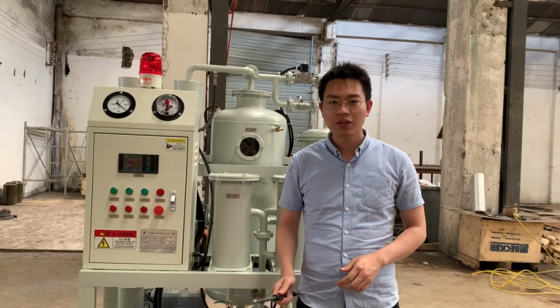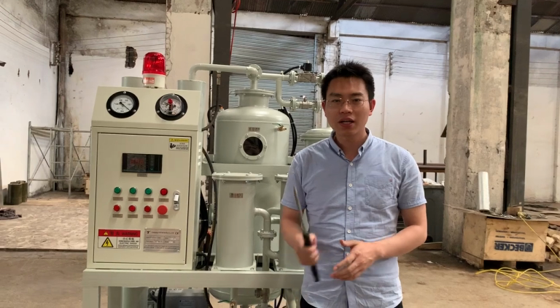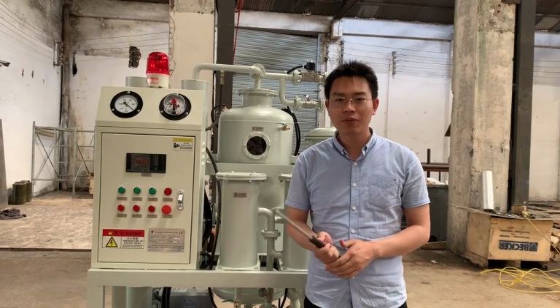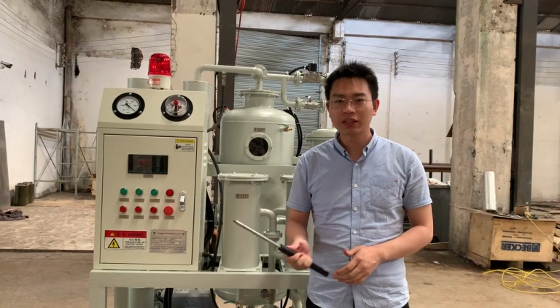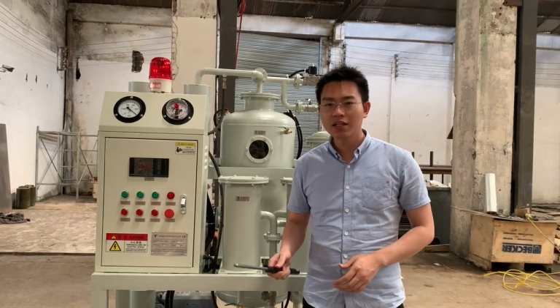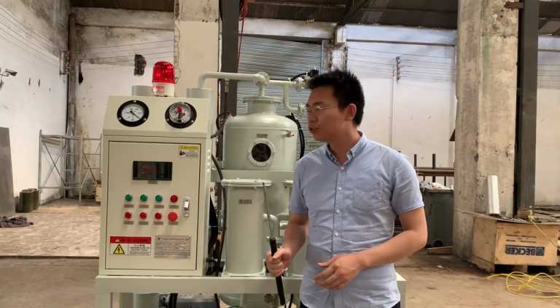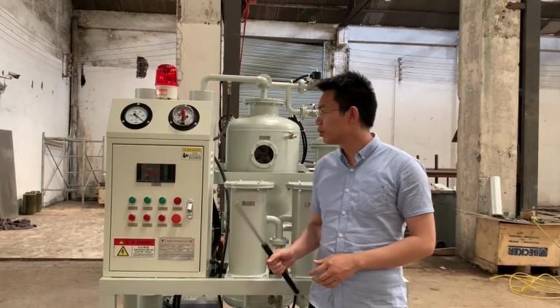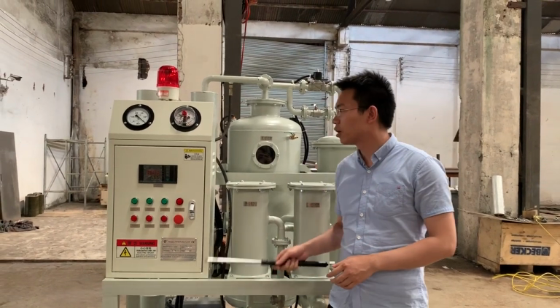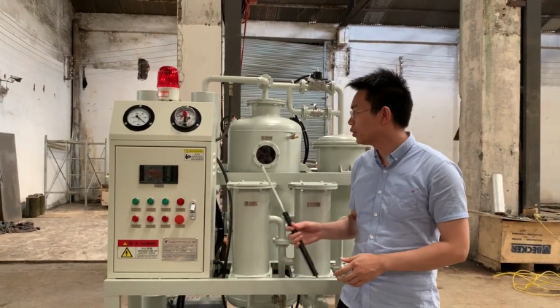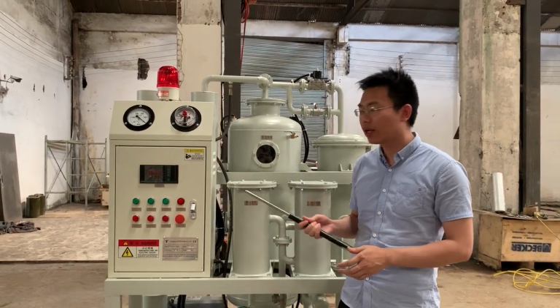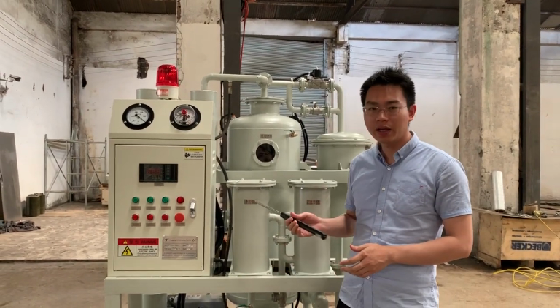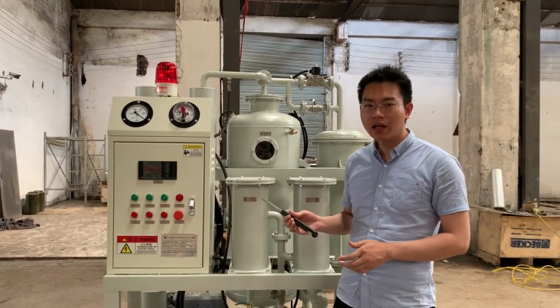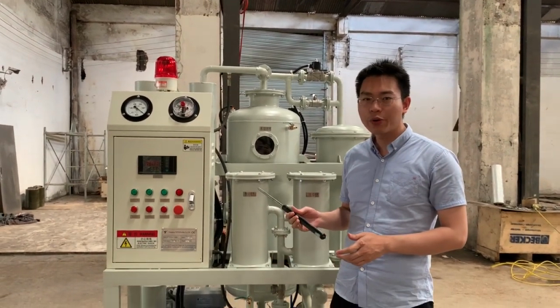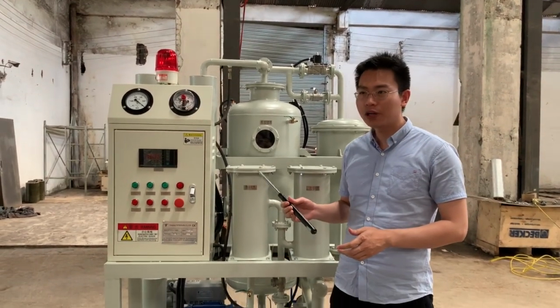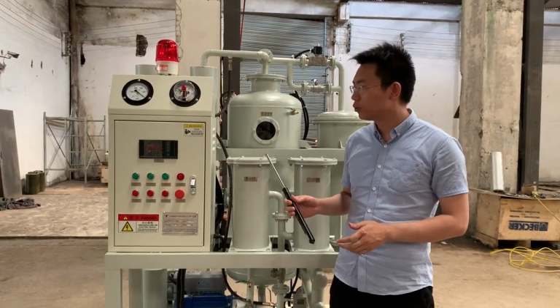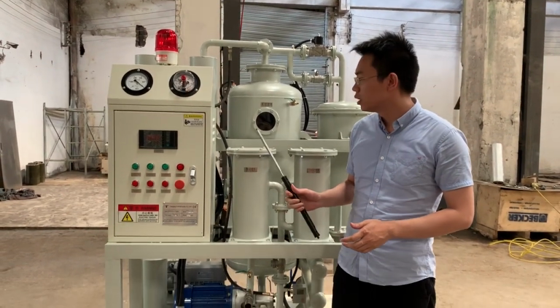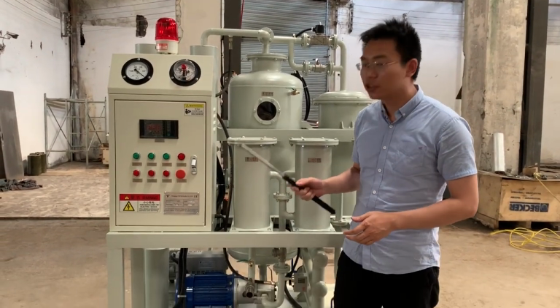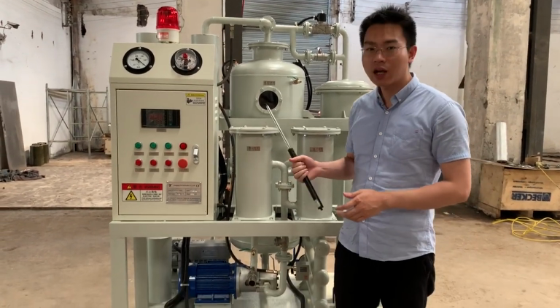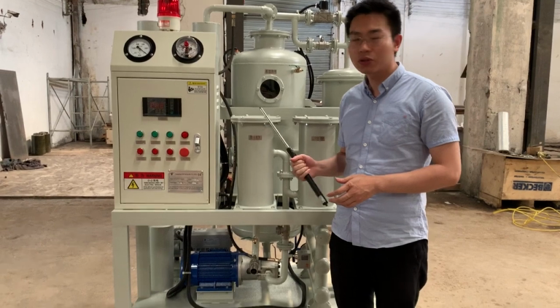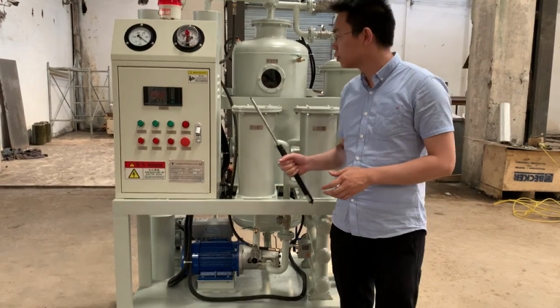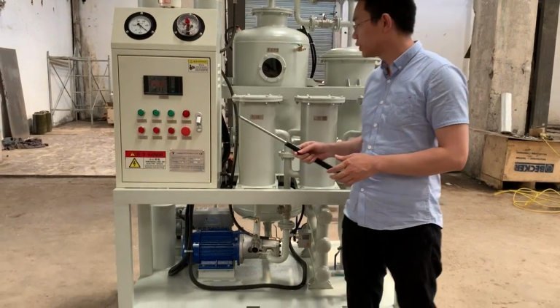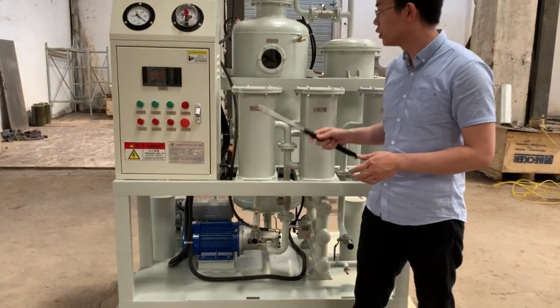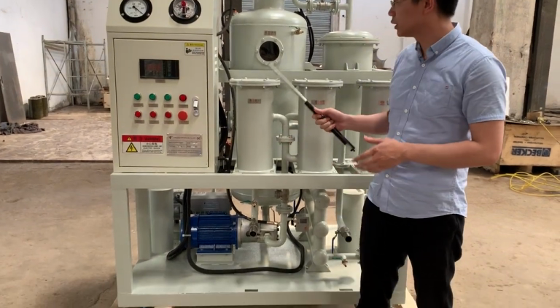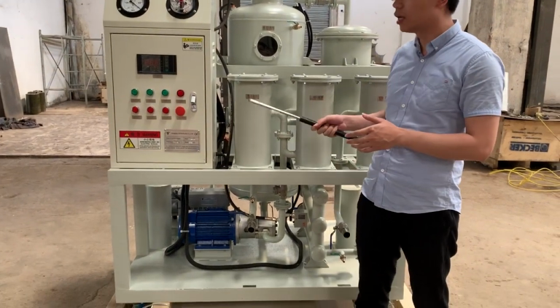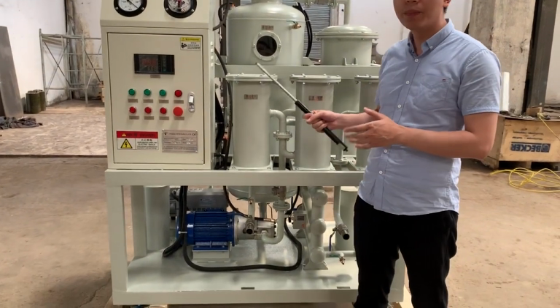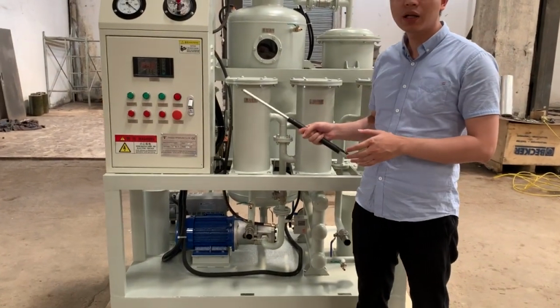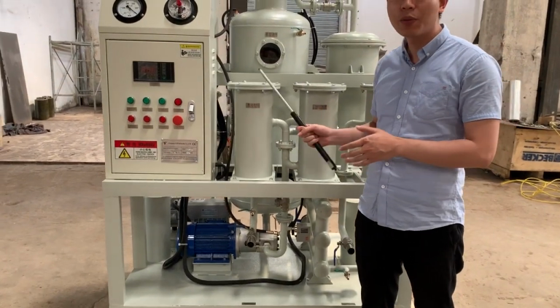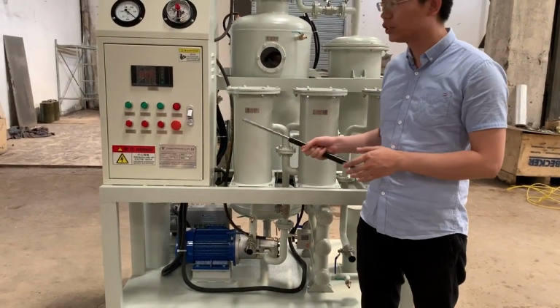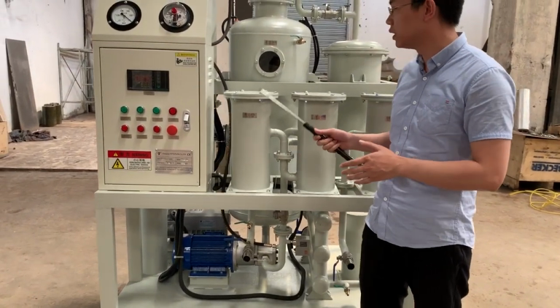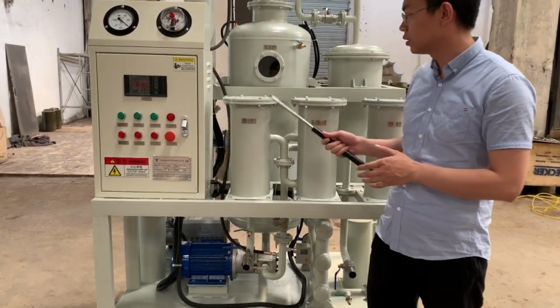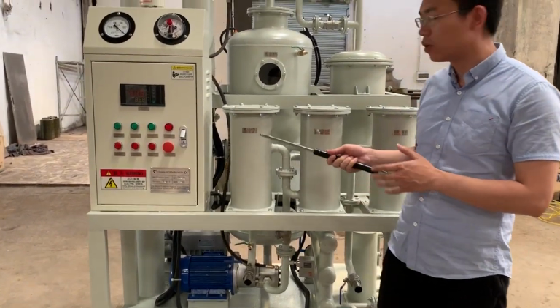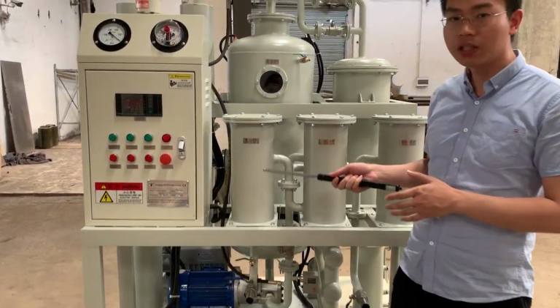Dear customers, let me introduce our TU-A QVAR to you. First, I want to introduce the main components of this machine.